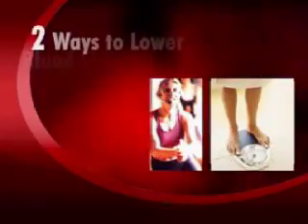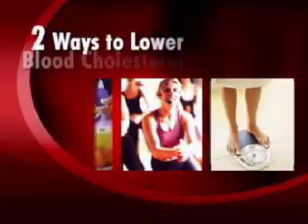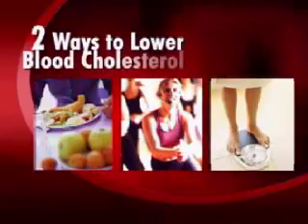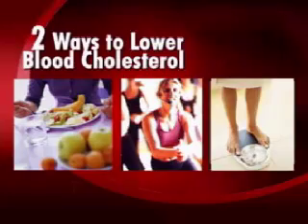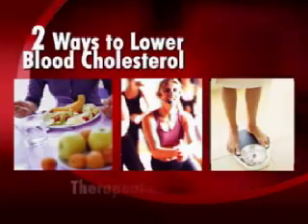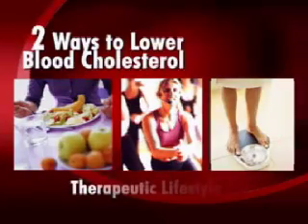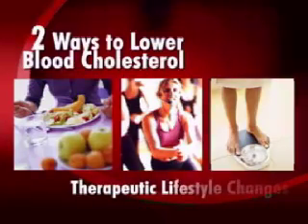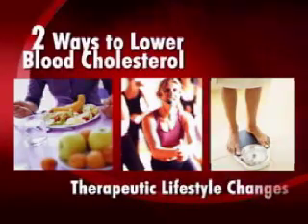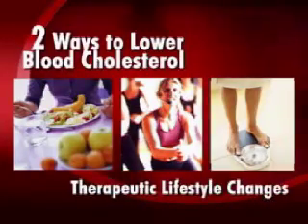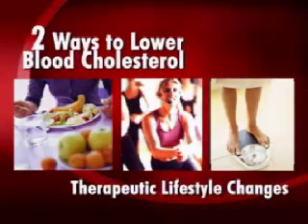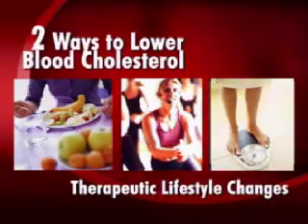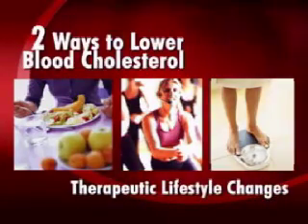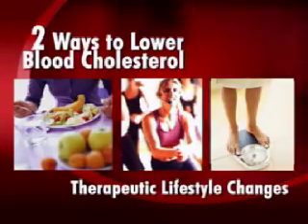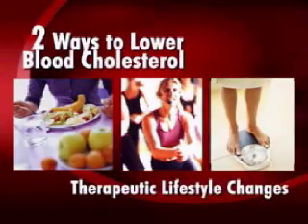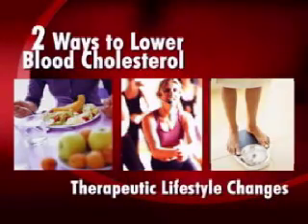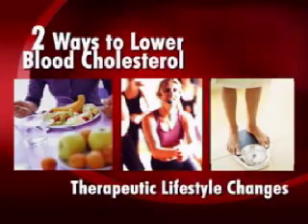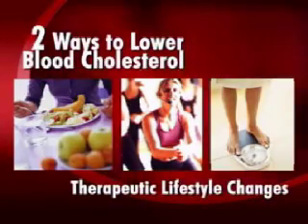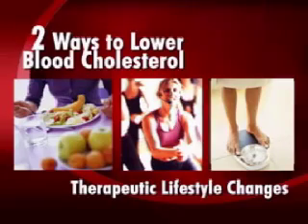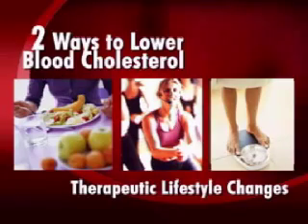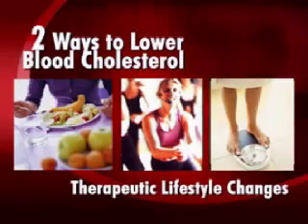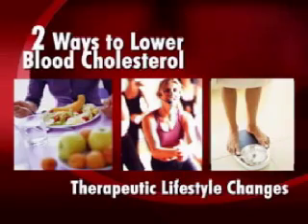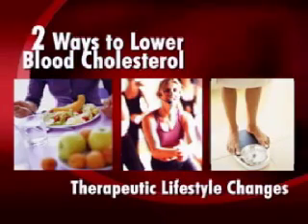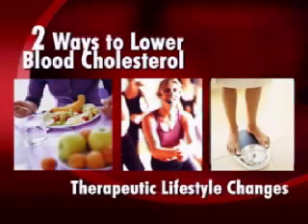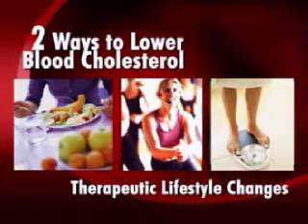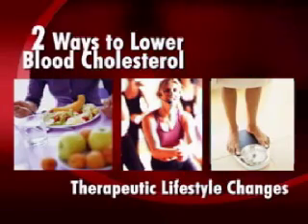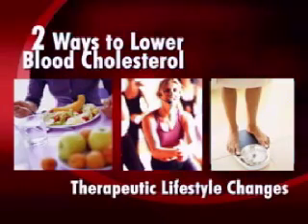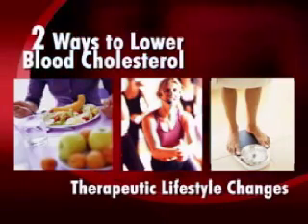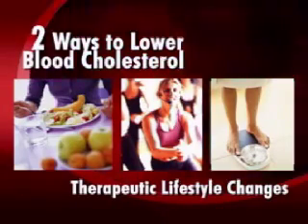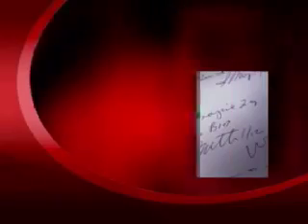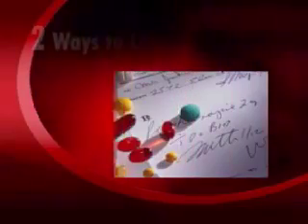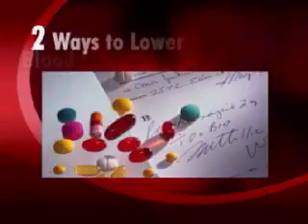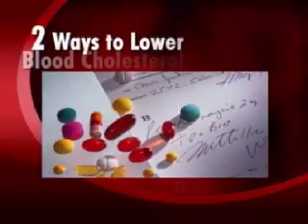There are two ways to lower blood cholesterol. First is through therapeutic lifestyle changes like having a cholesterol-lowering diet, physical activity, and weight management. Second is through drug treatment.